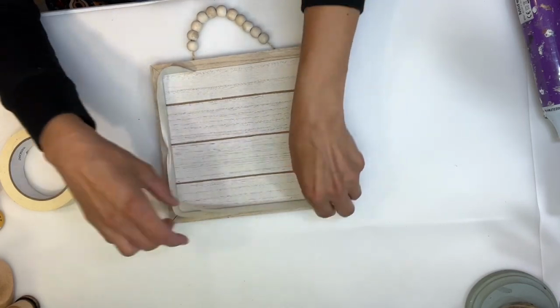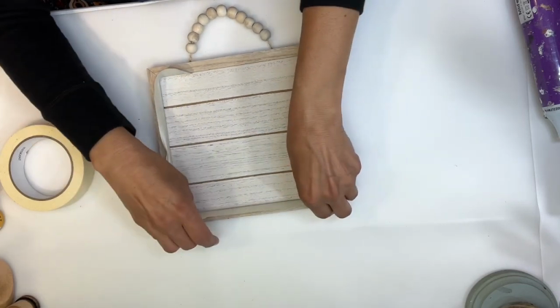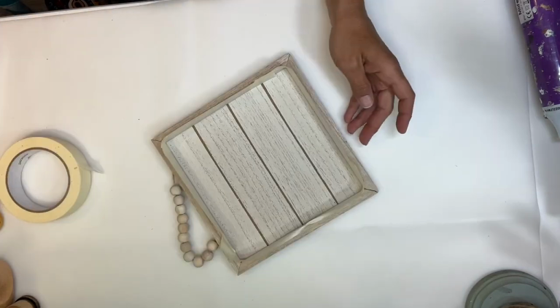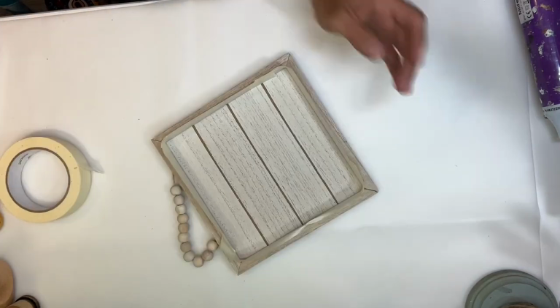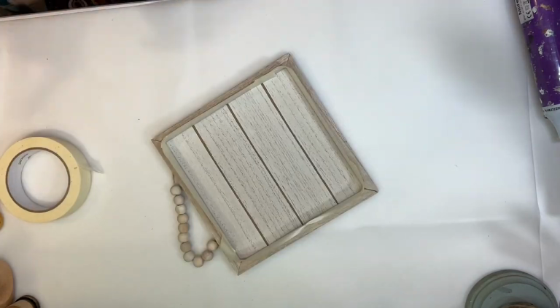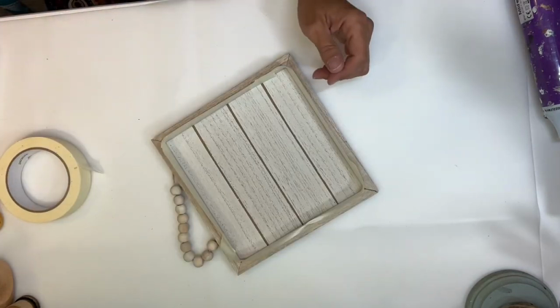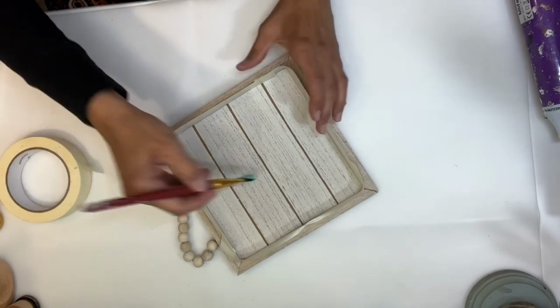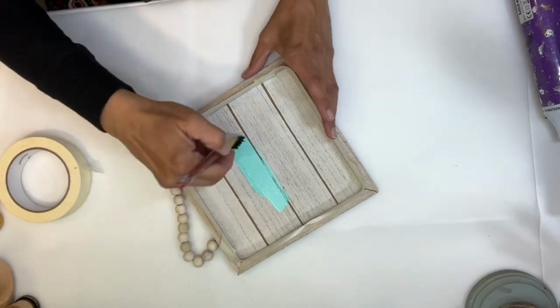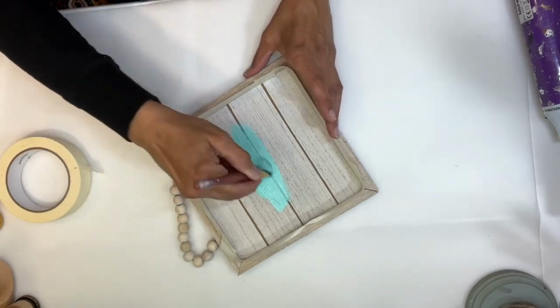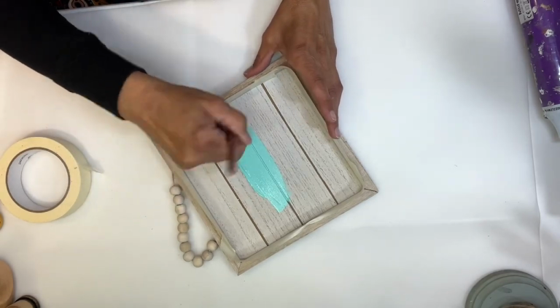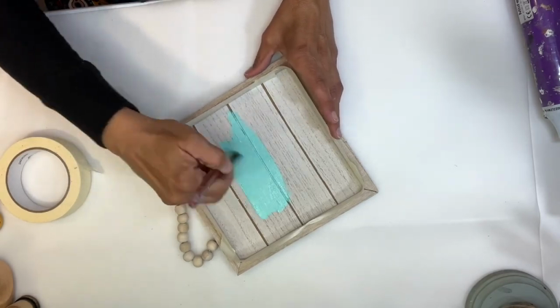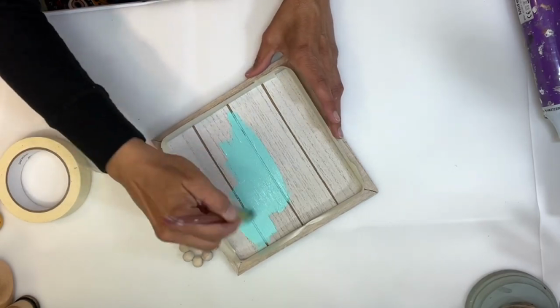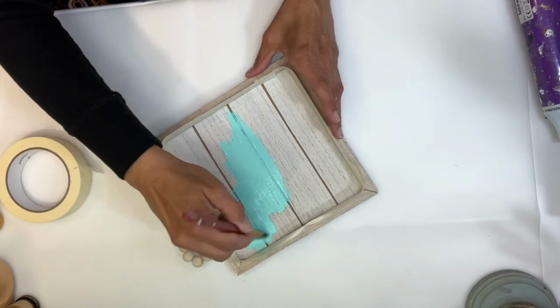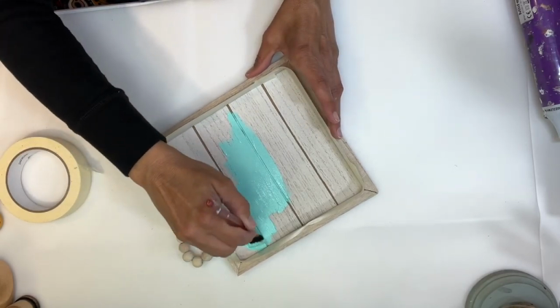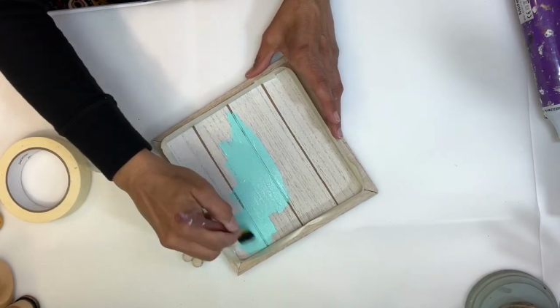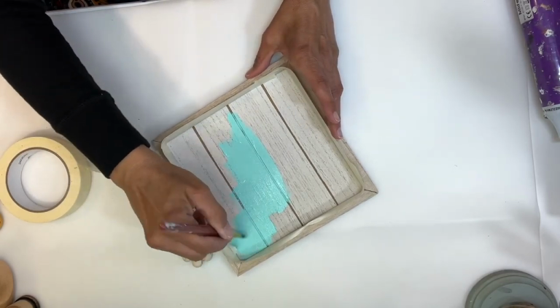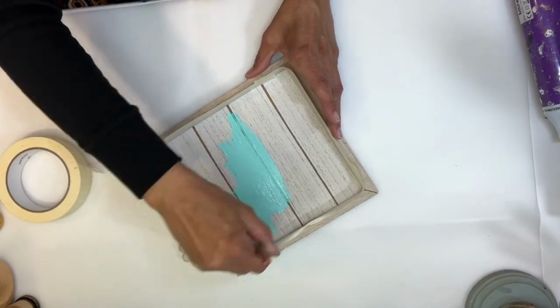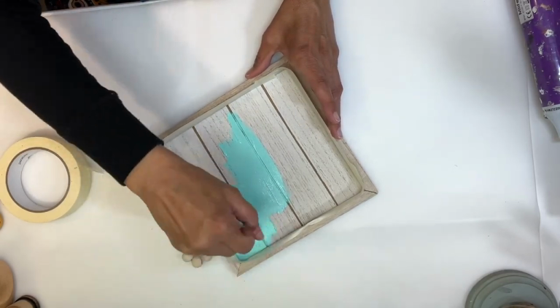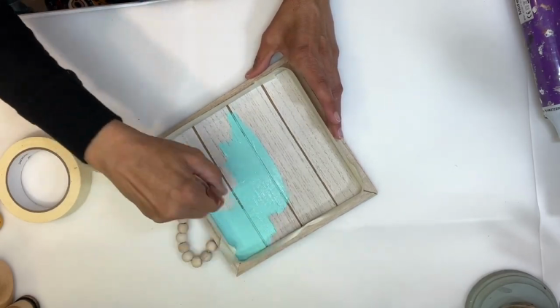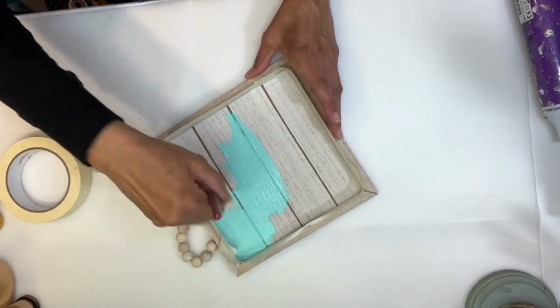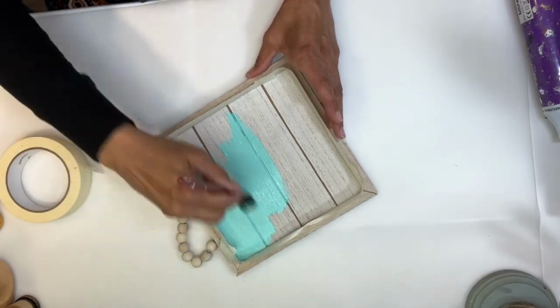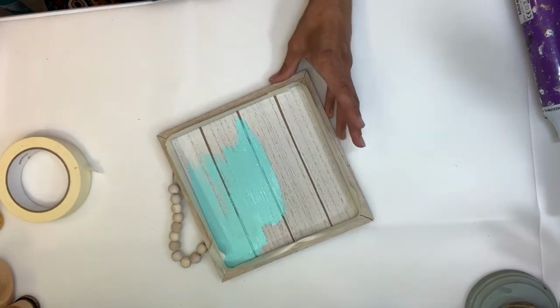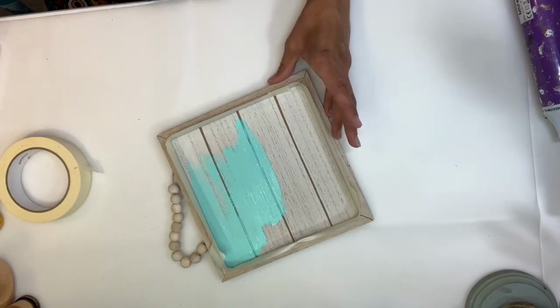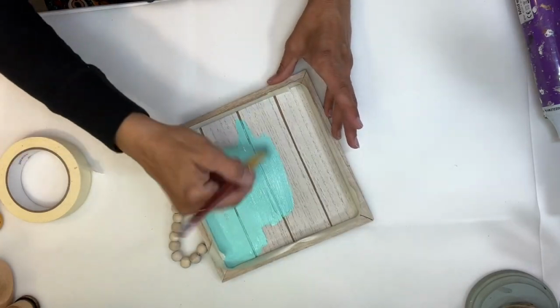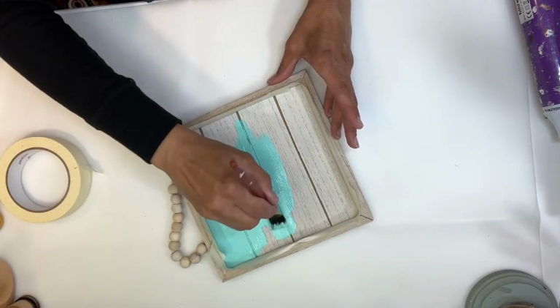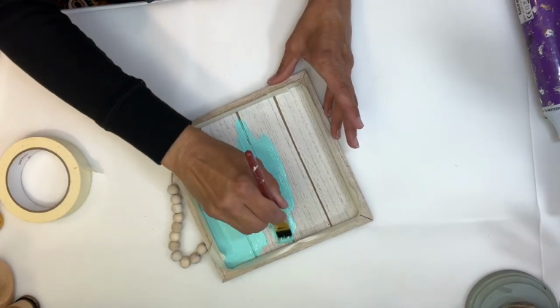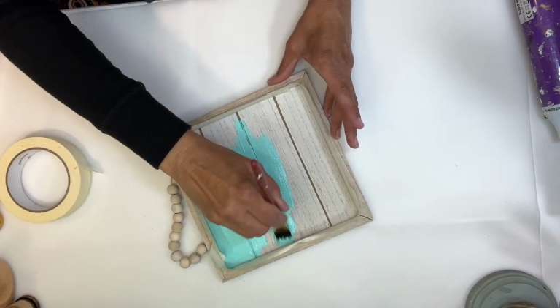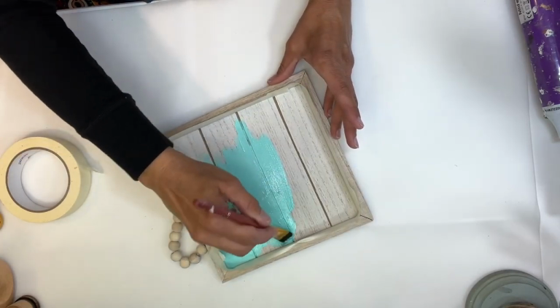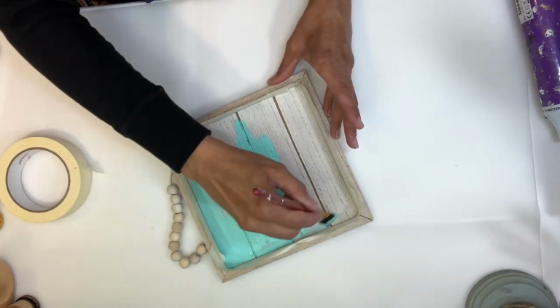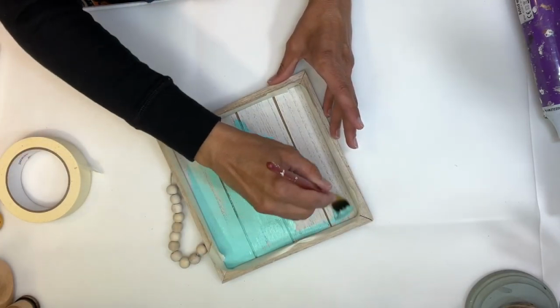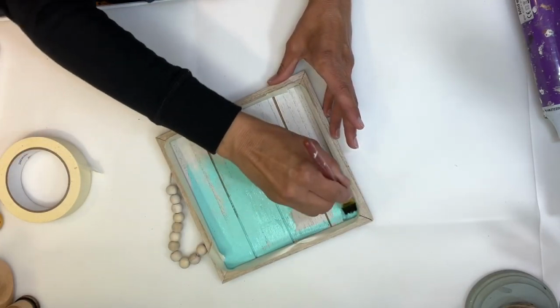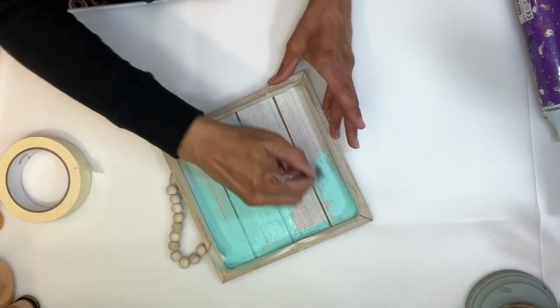Once I have it all taped off, I'm going to paint the inside this beautiful teal color, which is one of my favorite colors. I'm going to make sure I get in all those grooves, and I ended up giving this two coats.